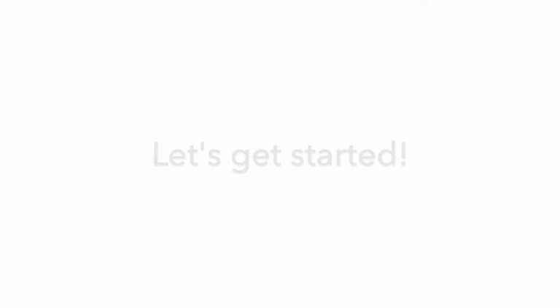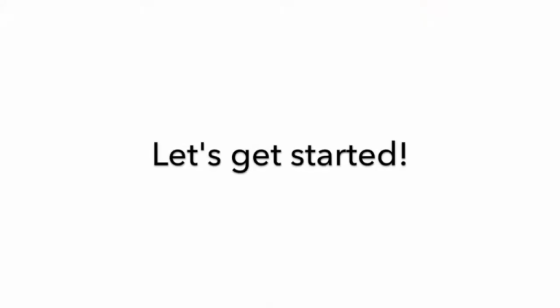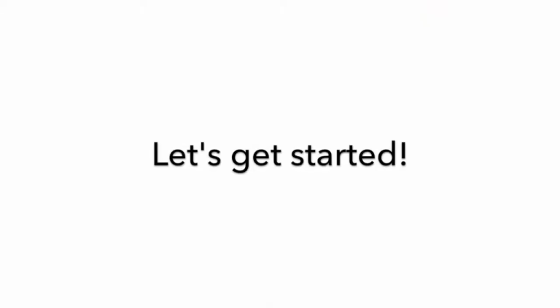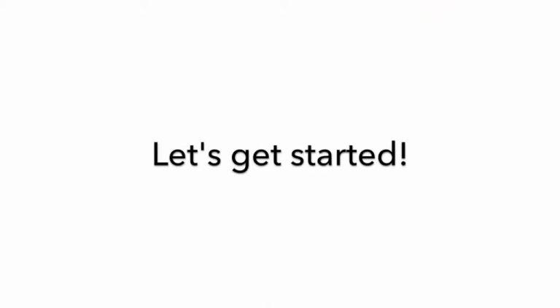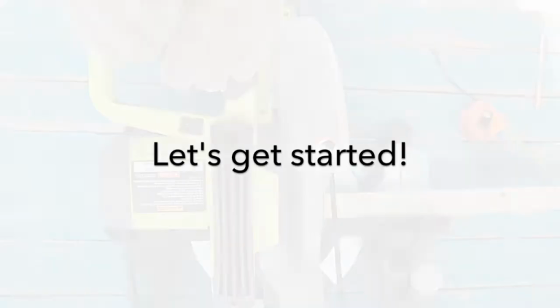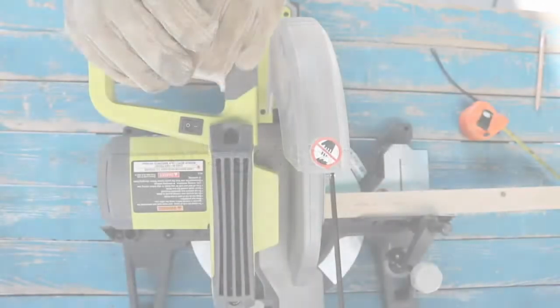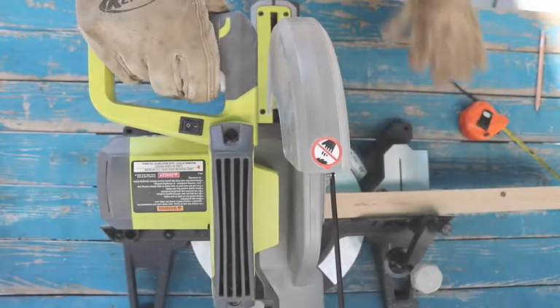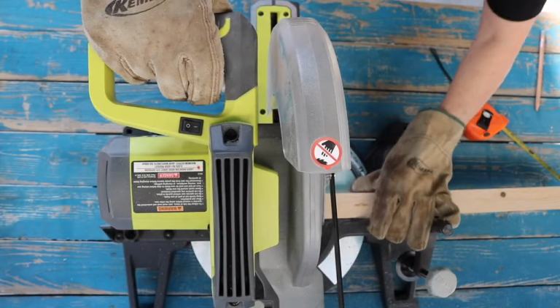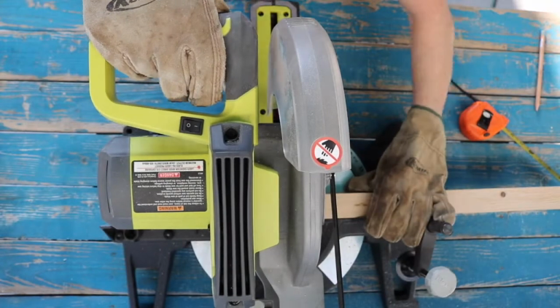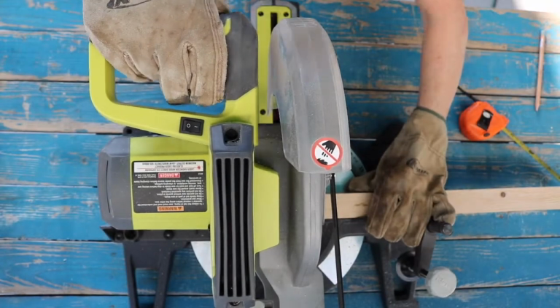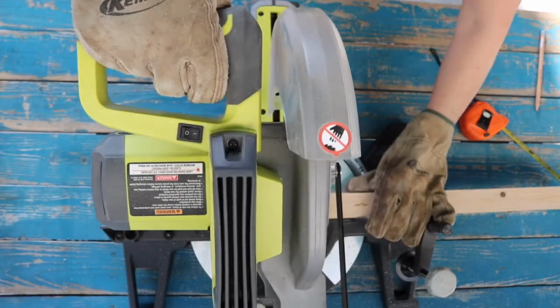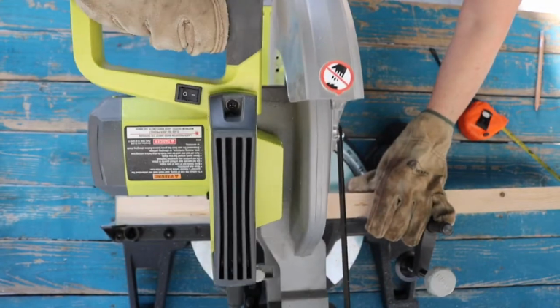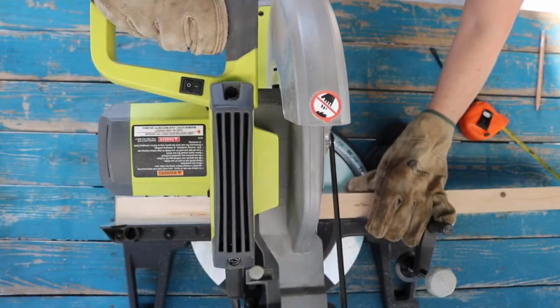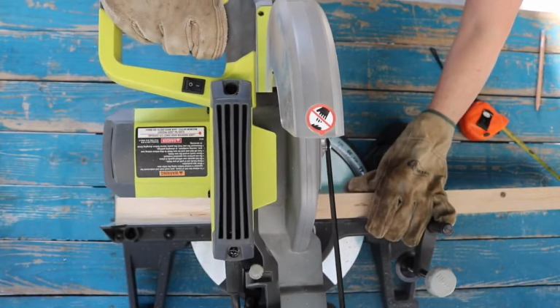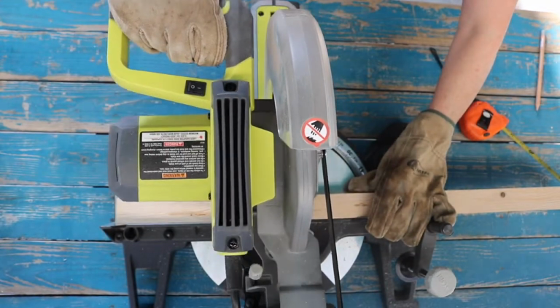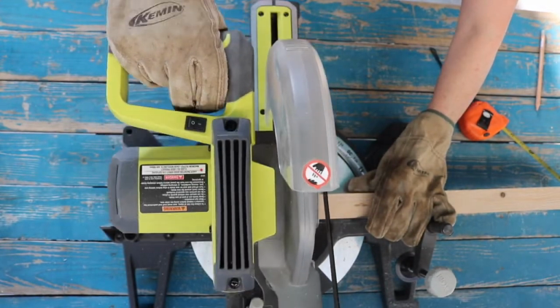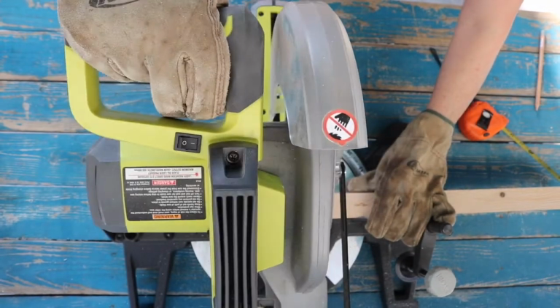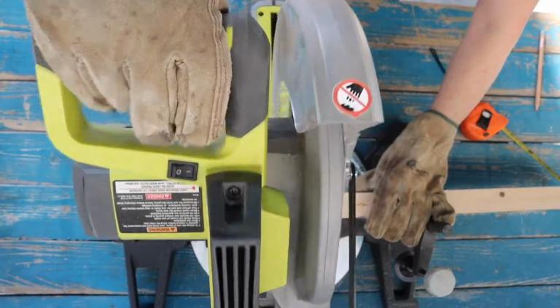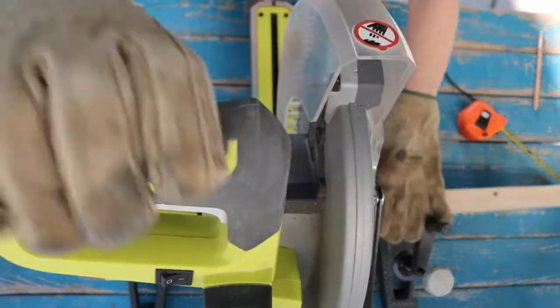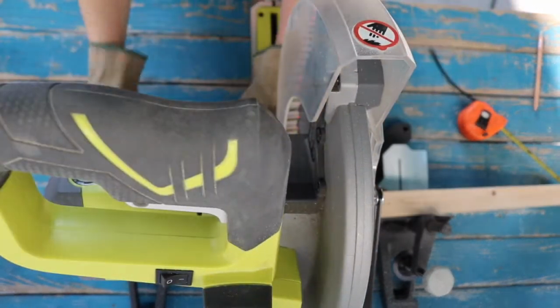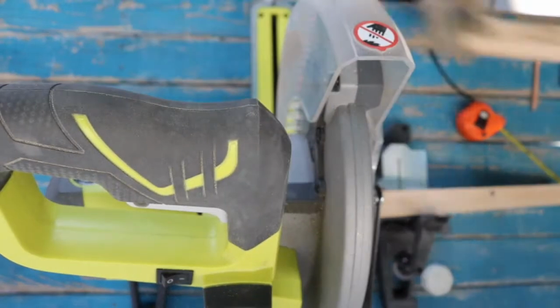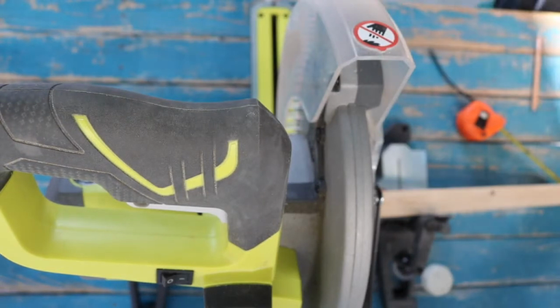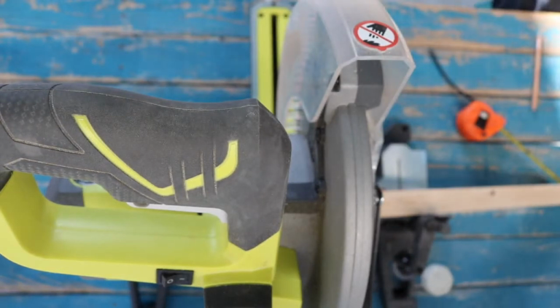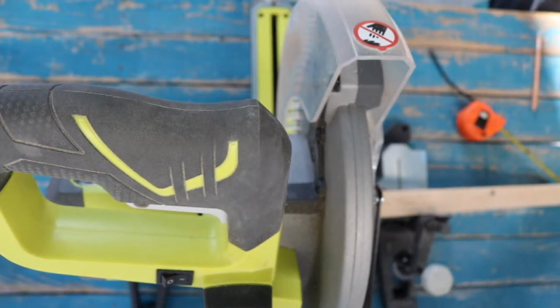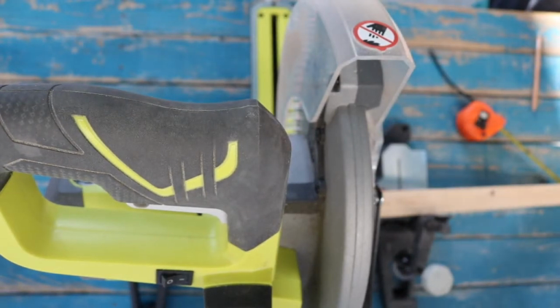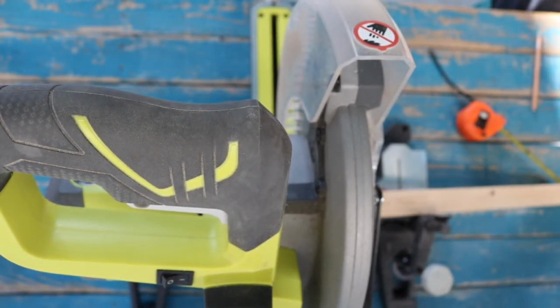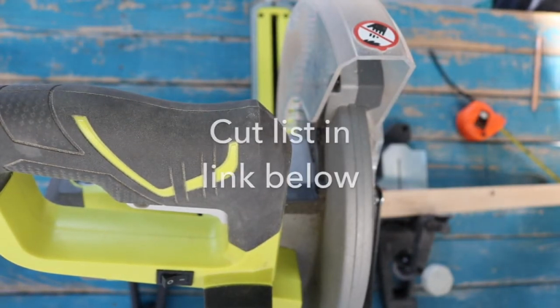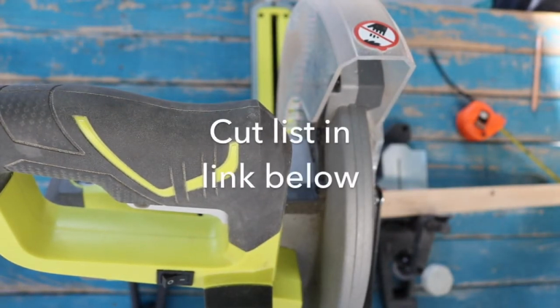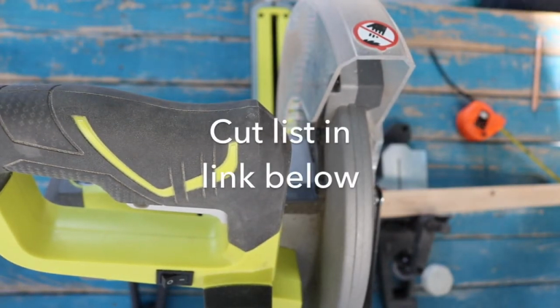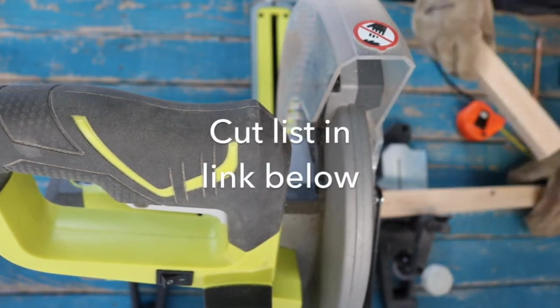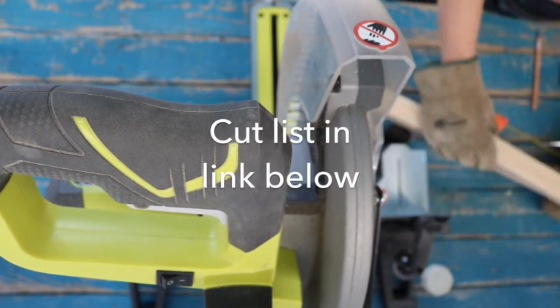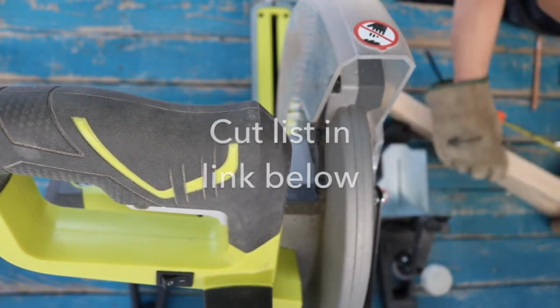Now here's what you do. Measure and cut the tabletop, legs, and braces. Use a miter saw to cut pieces to size. Click the link below to see the cut list.